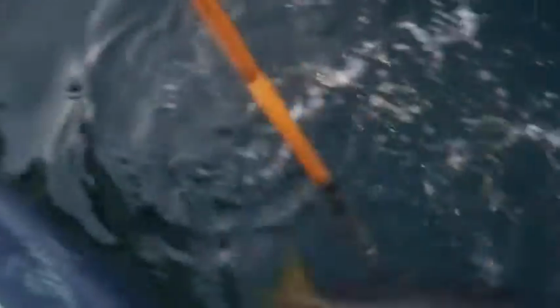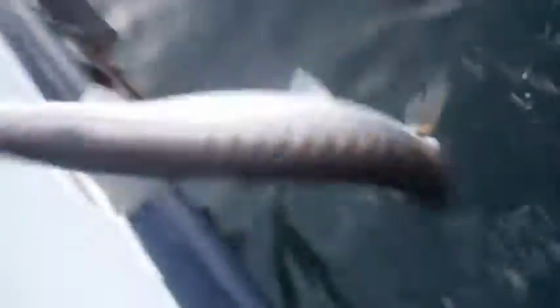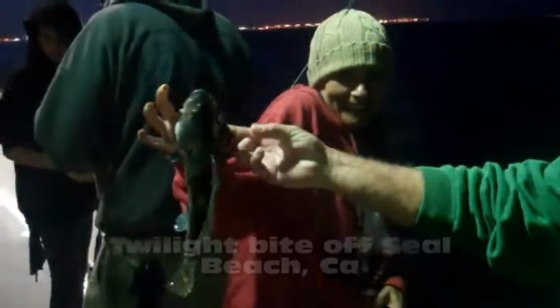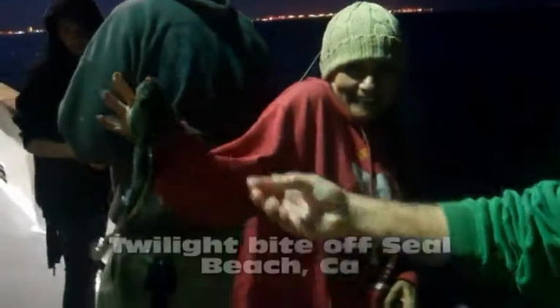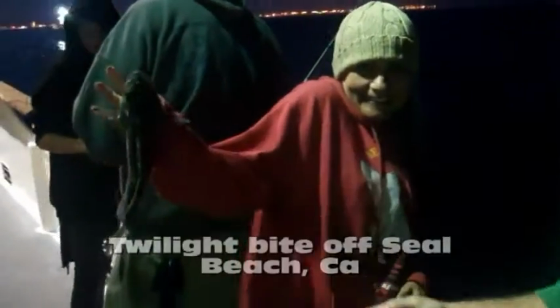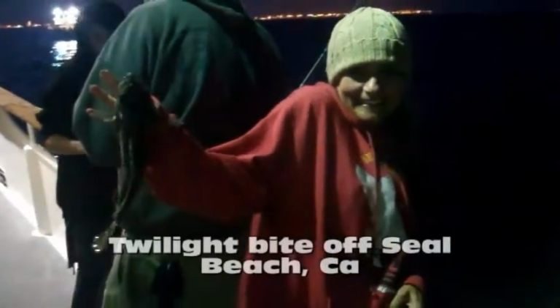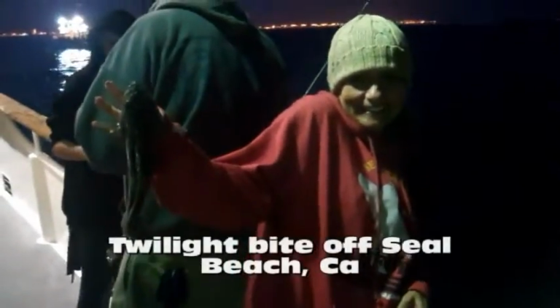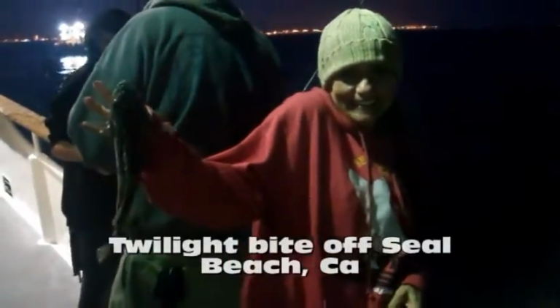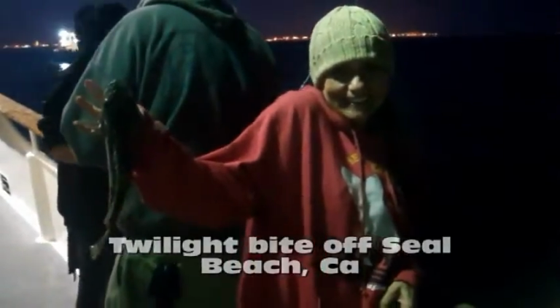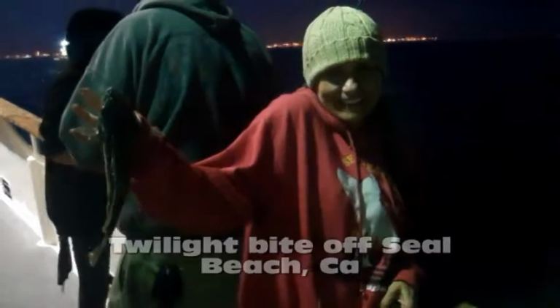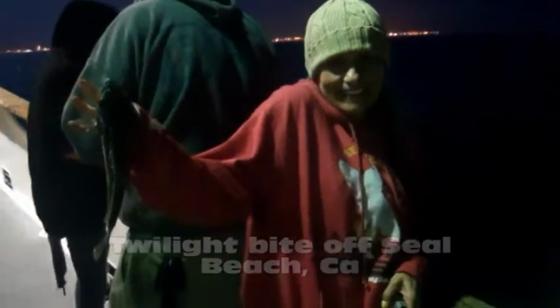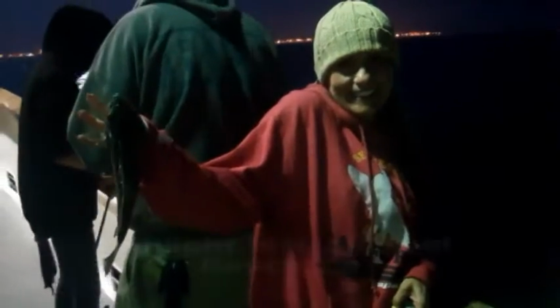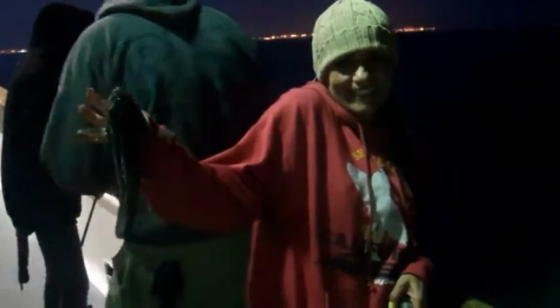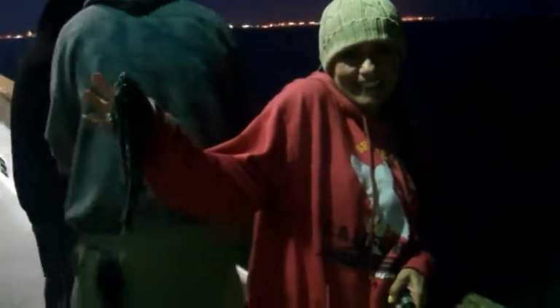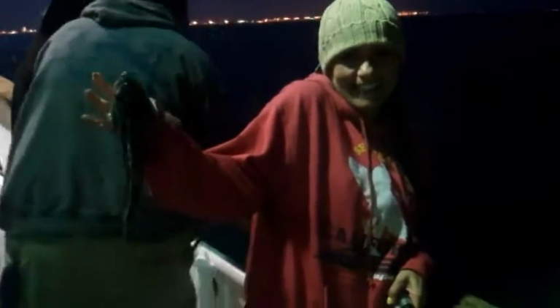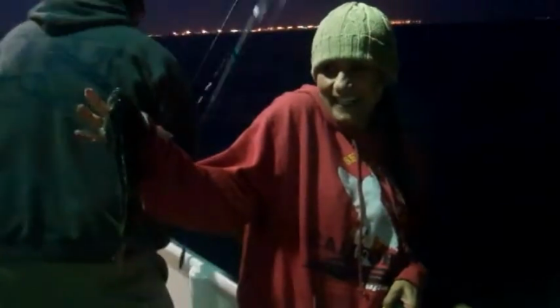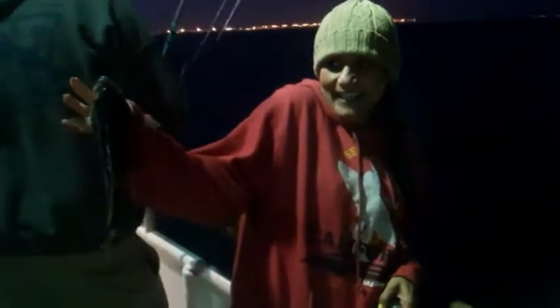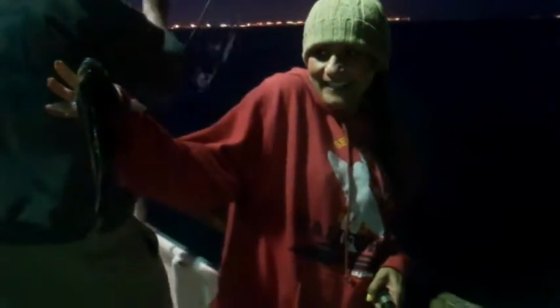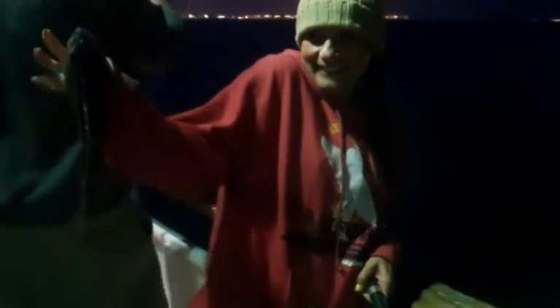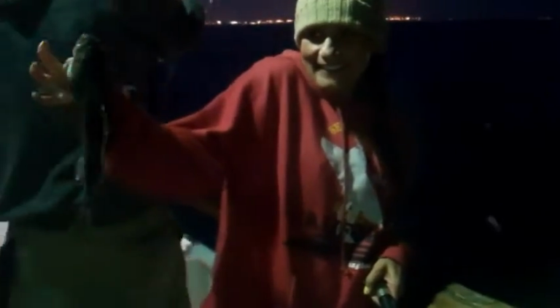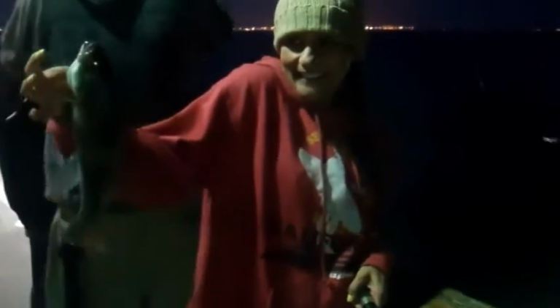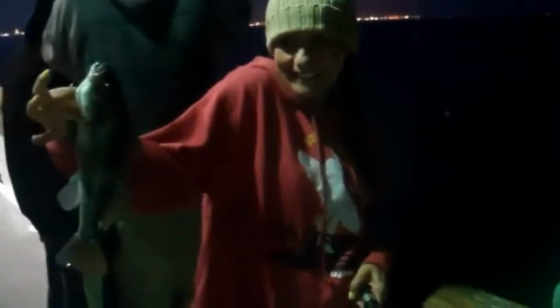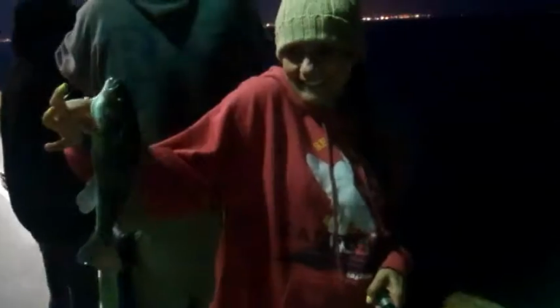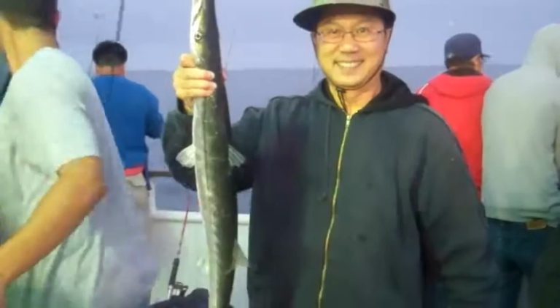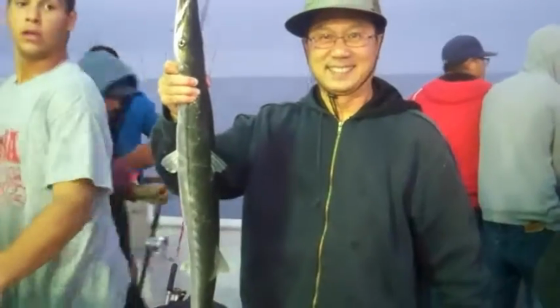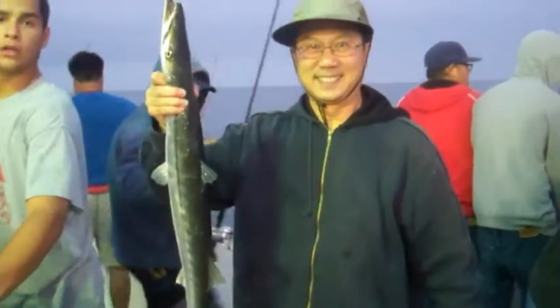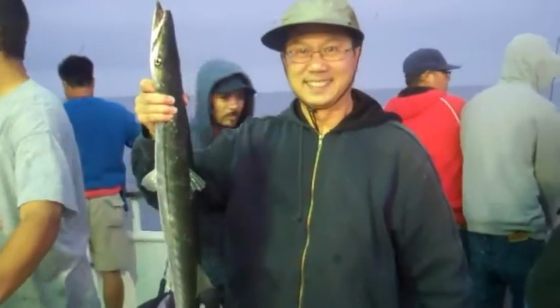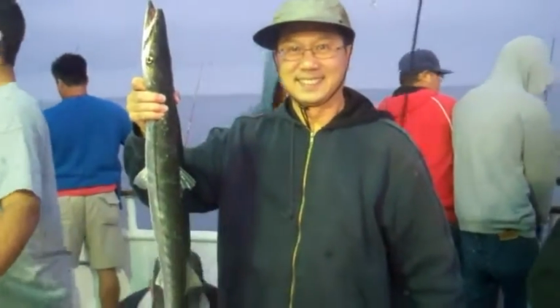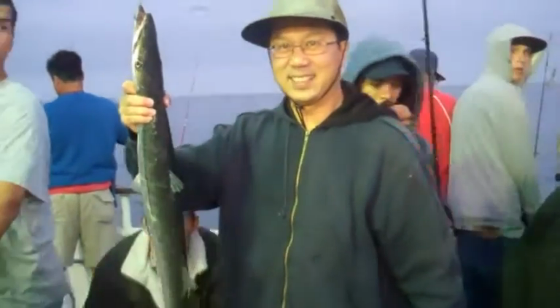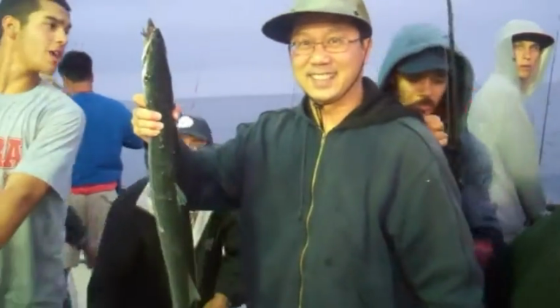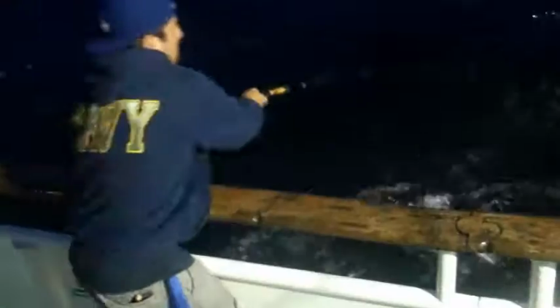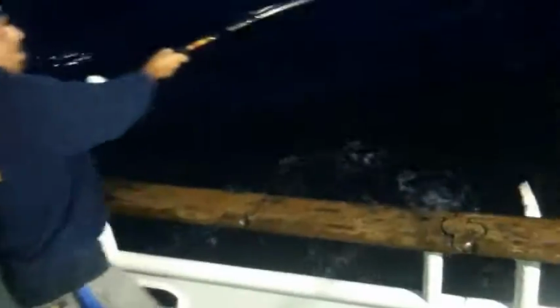Nice, look over here. You look thrilled about this fish — you couldn't be more happy. Turn it sideways so we can actually see it. Got it, nice. Thank you.